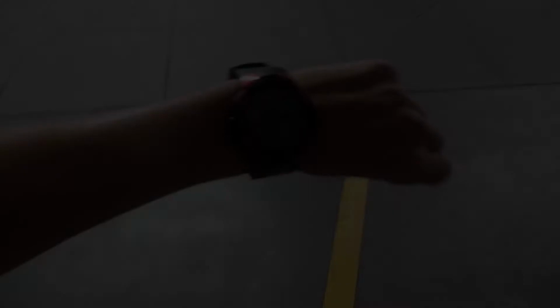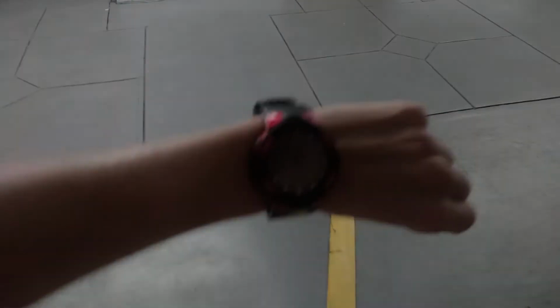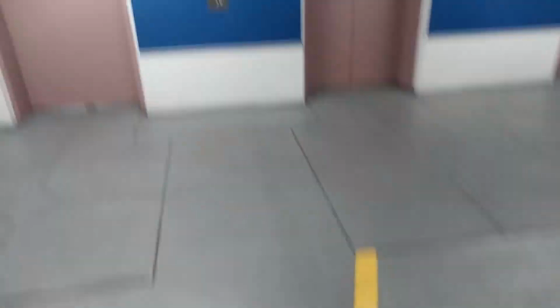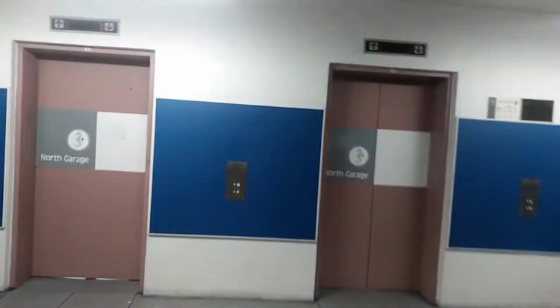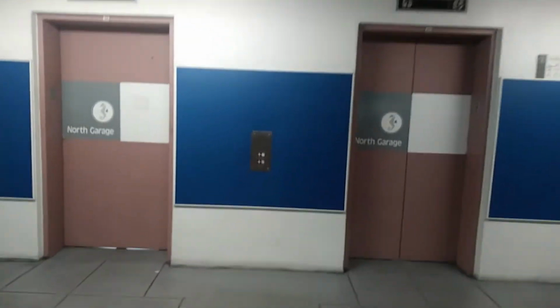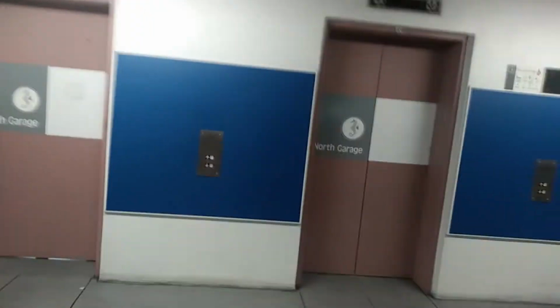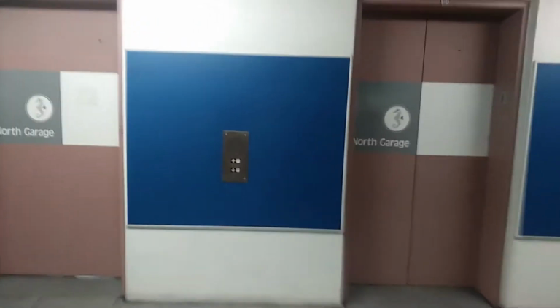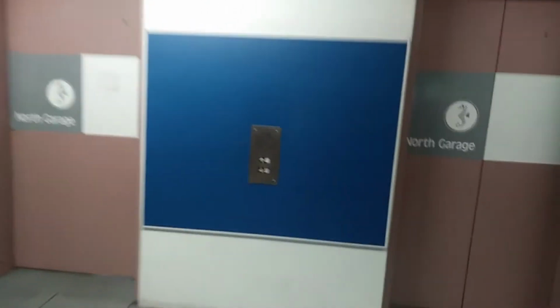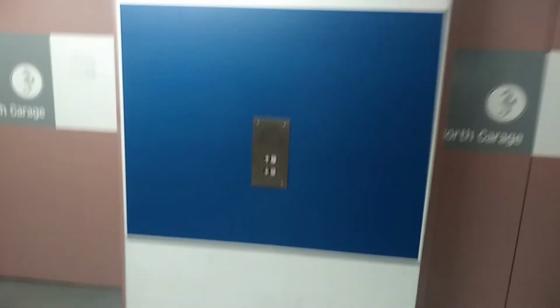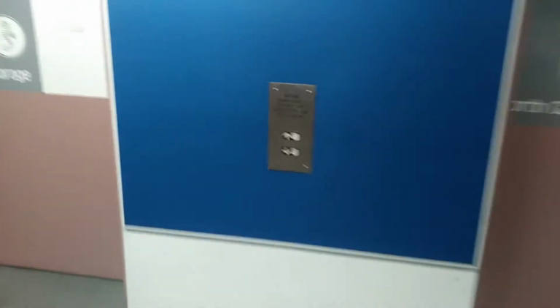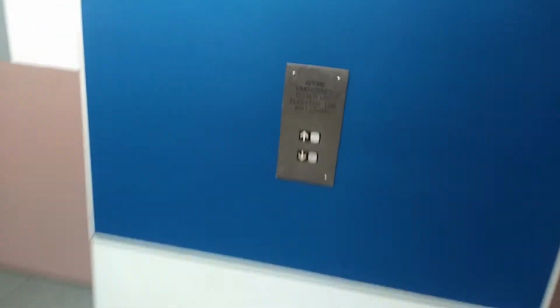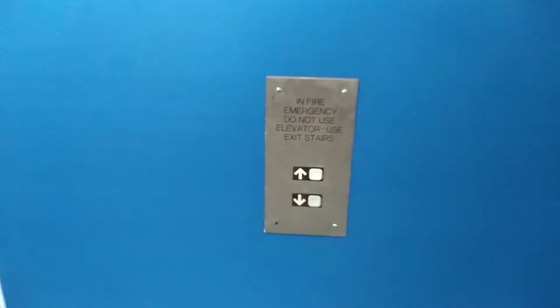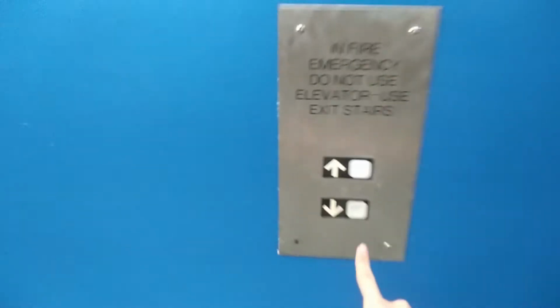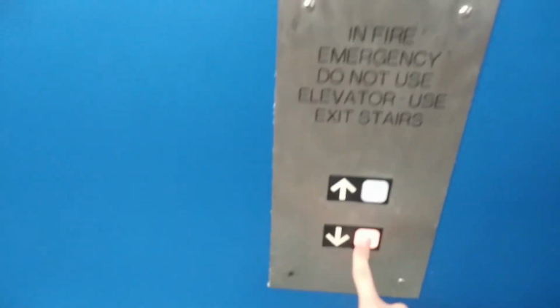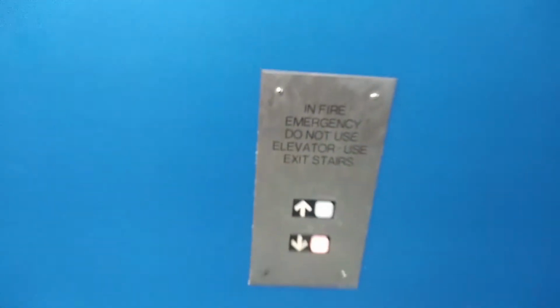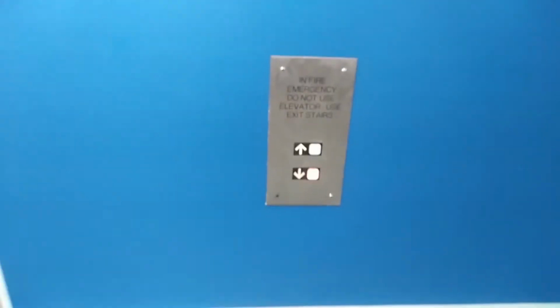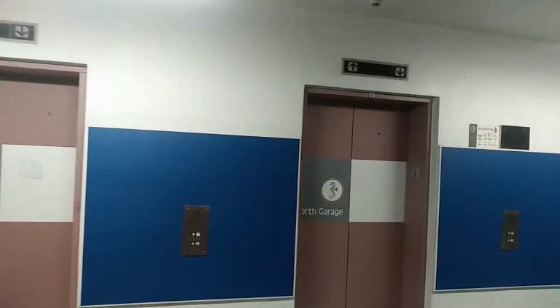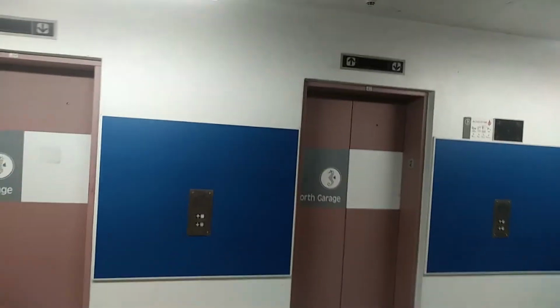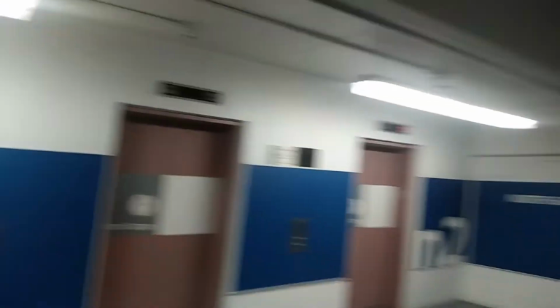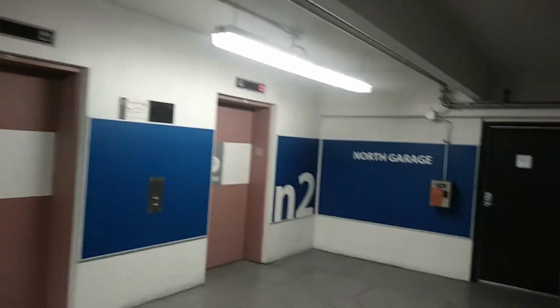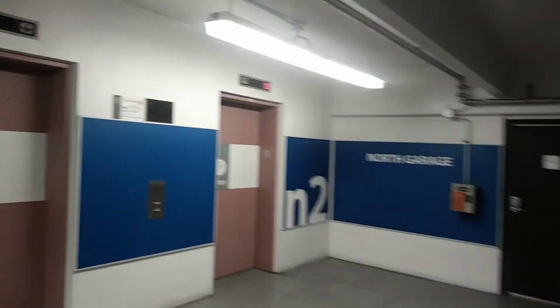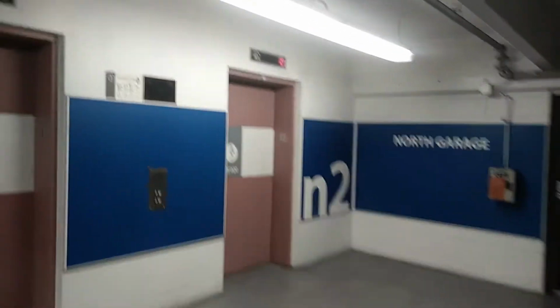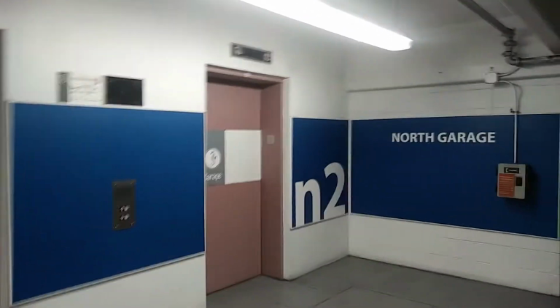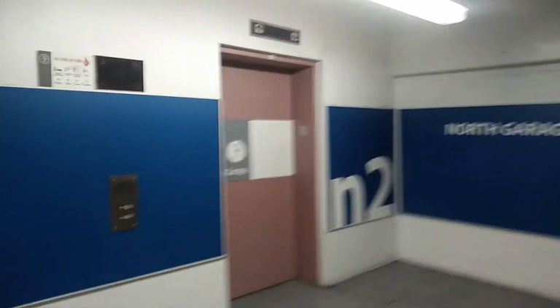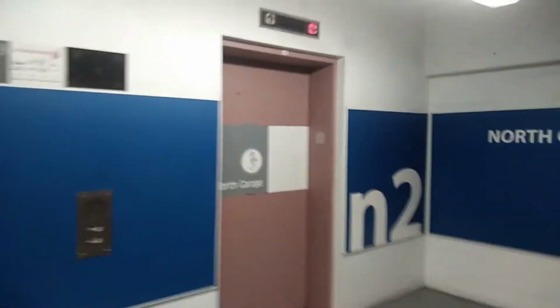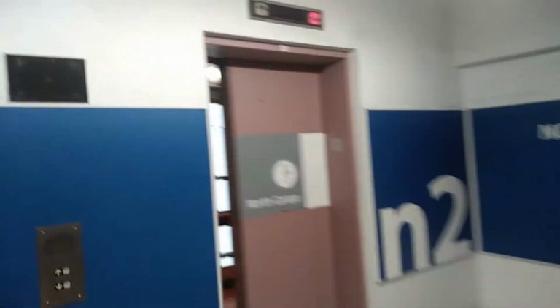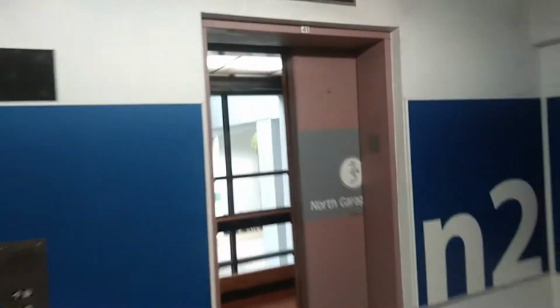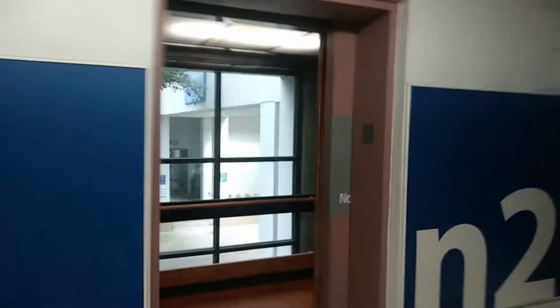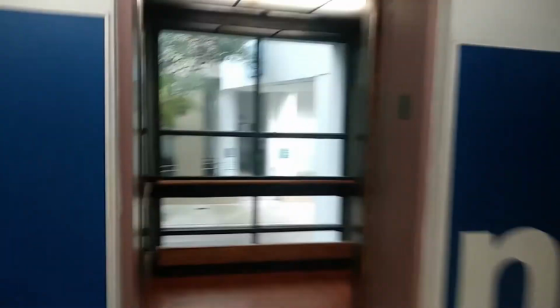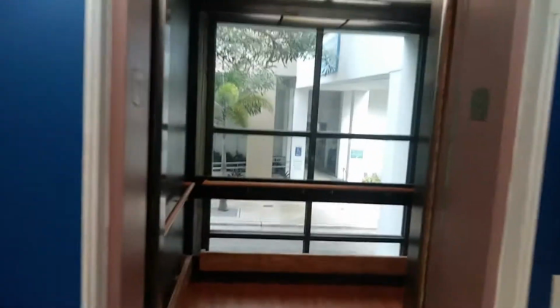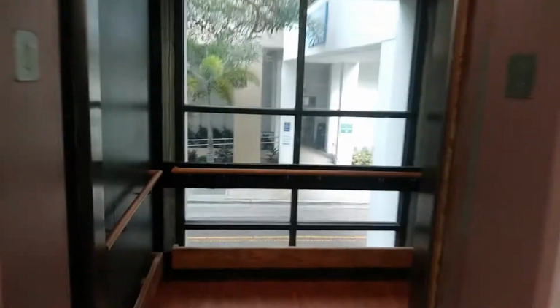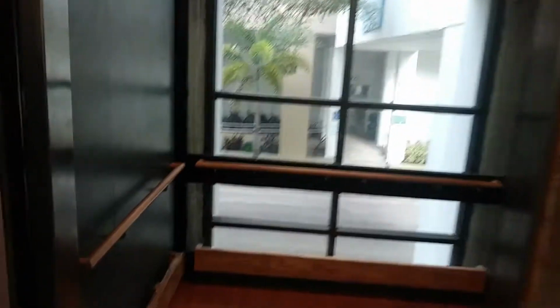All right, this is going to be the elevator at a parking garage in a hospital in Sarasota, Florida. This one. Glass, that's really cool.